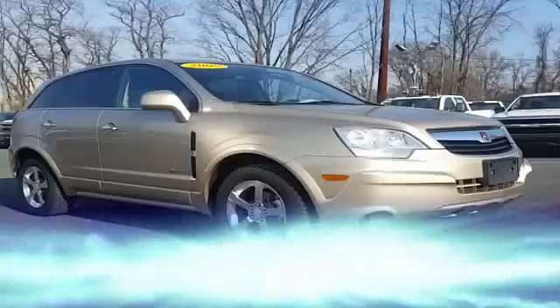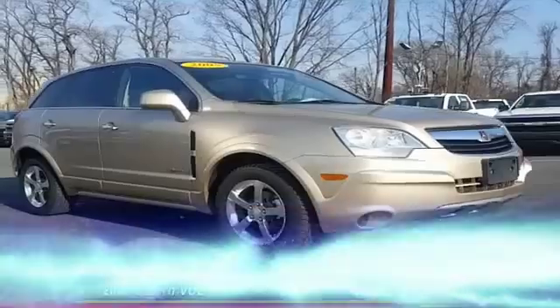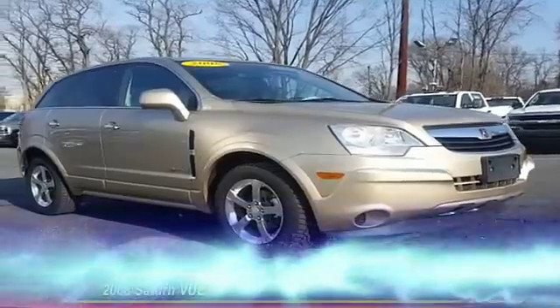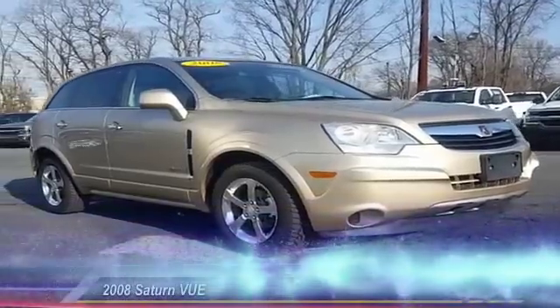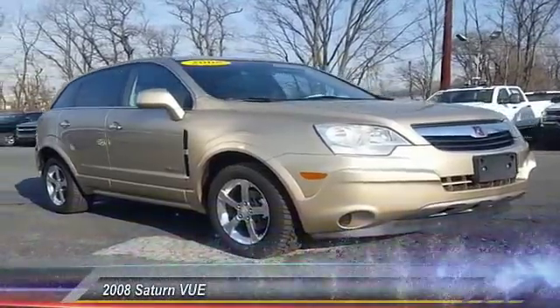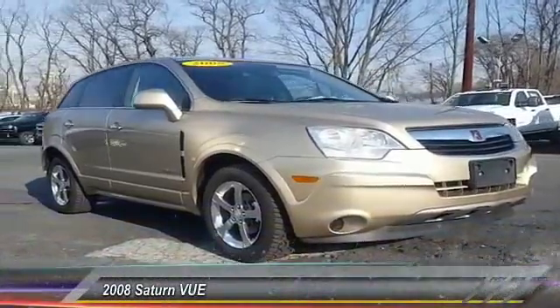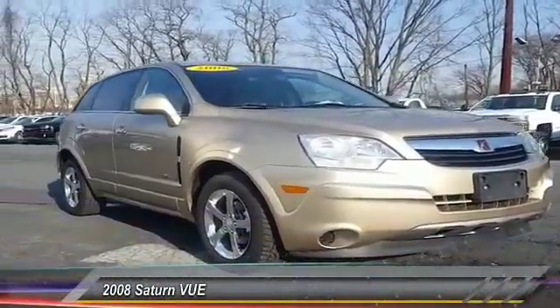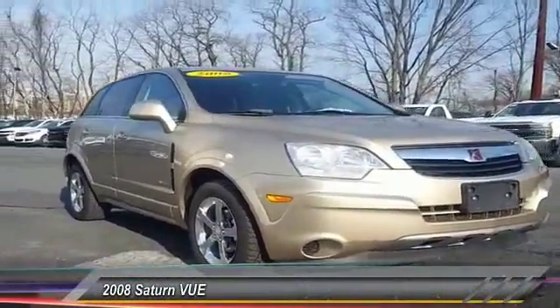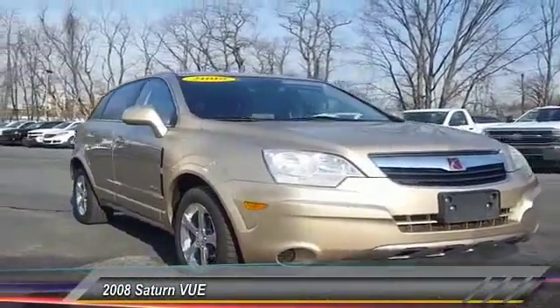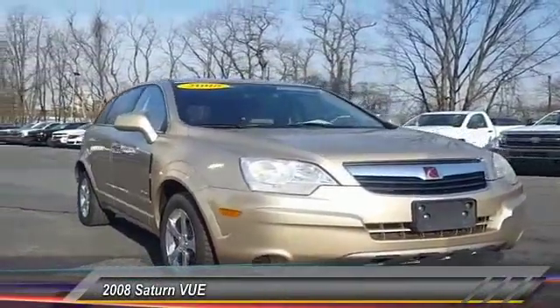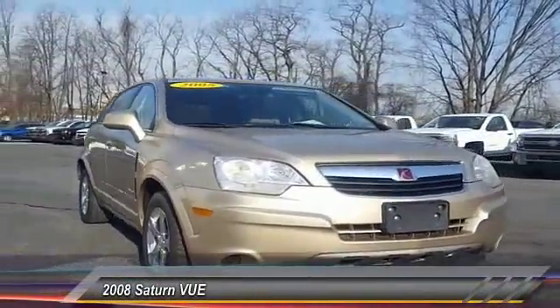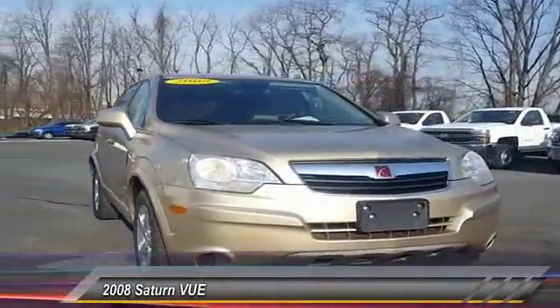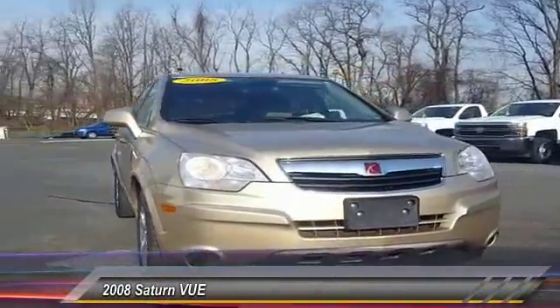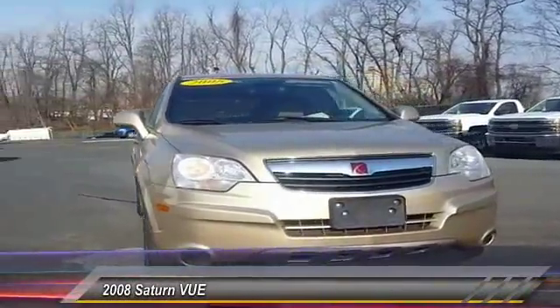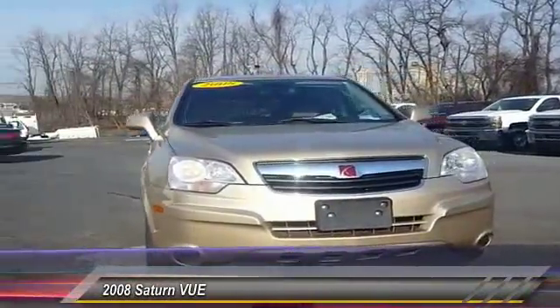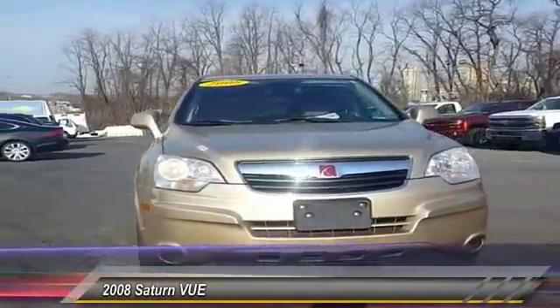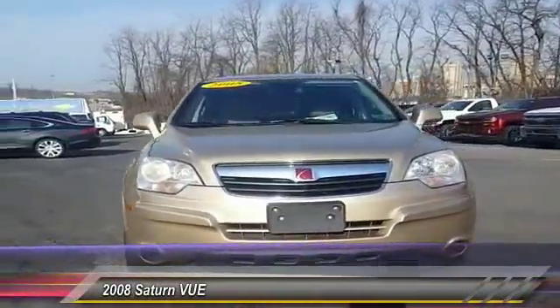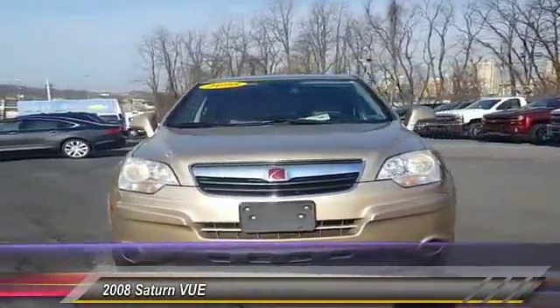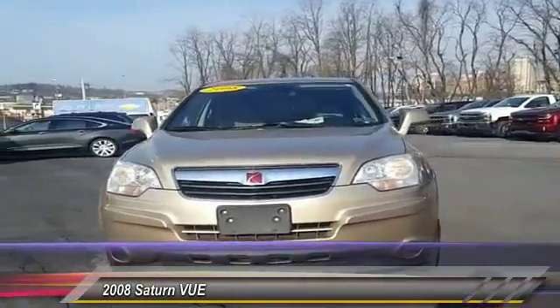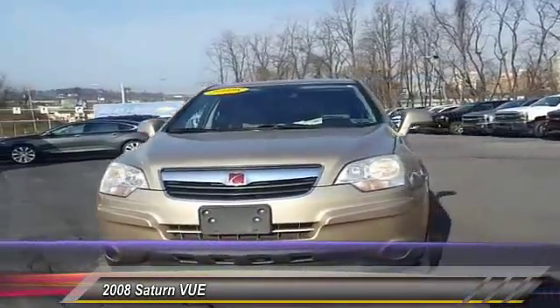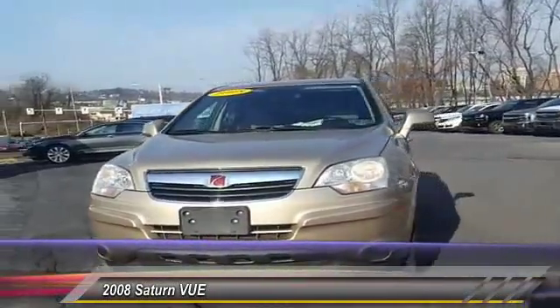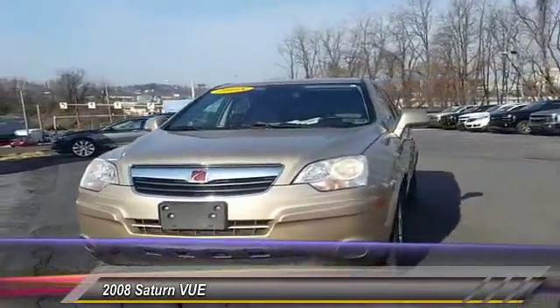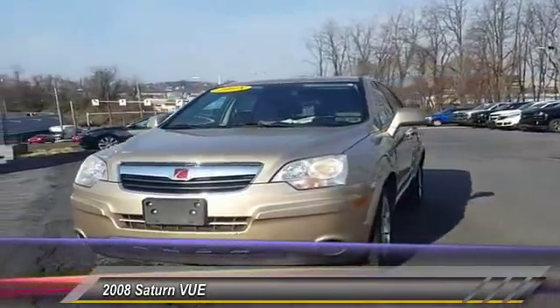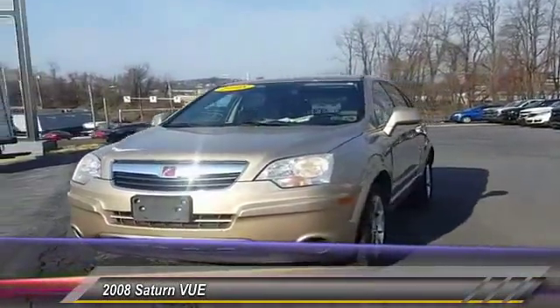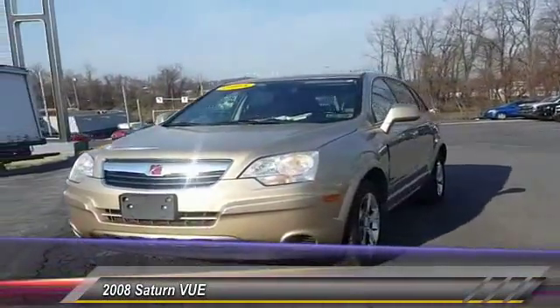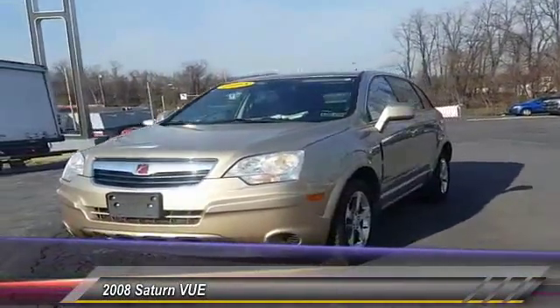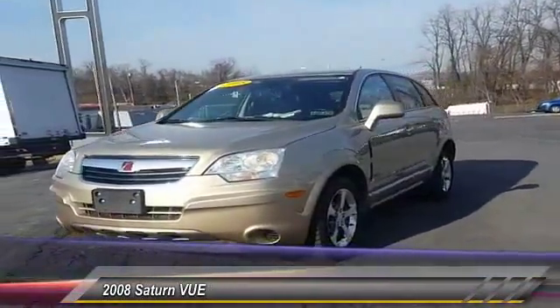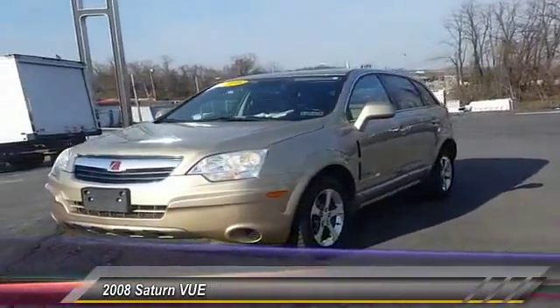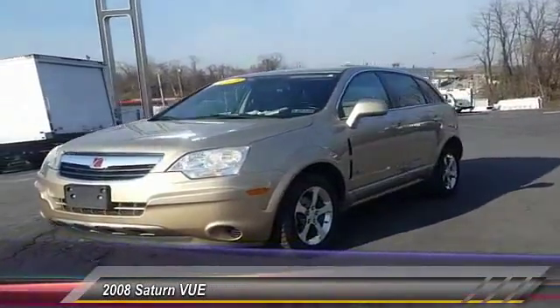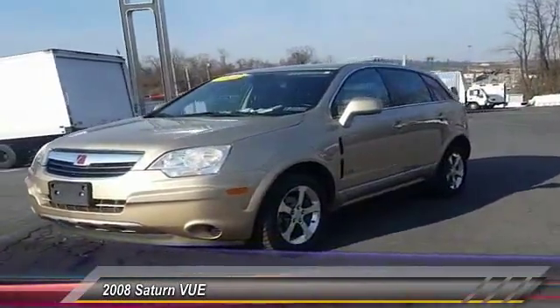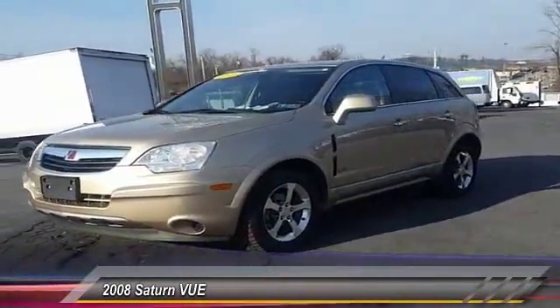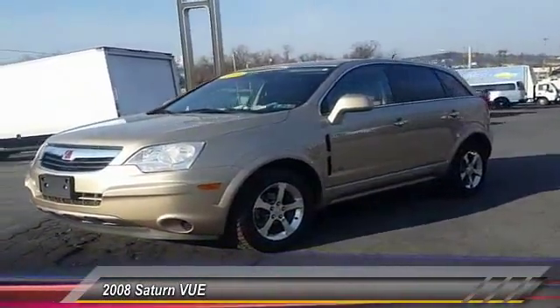The 2008 VUE is stylish outside, while inside is a versatile cabin that offers several alternatives for hauling people or cargo.